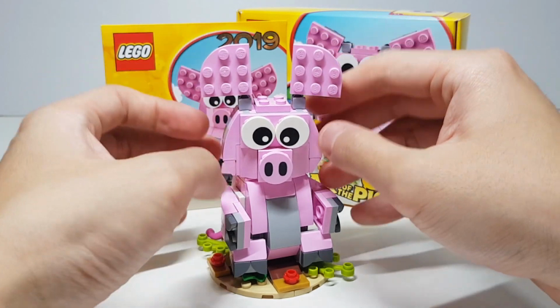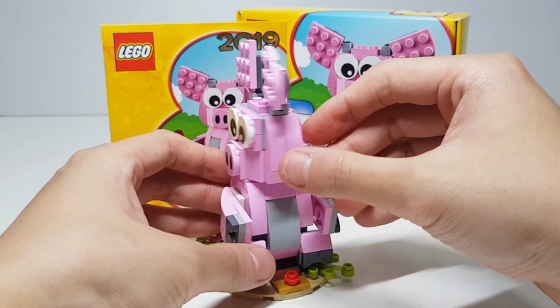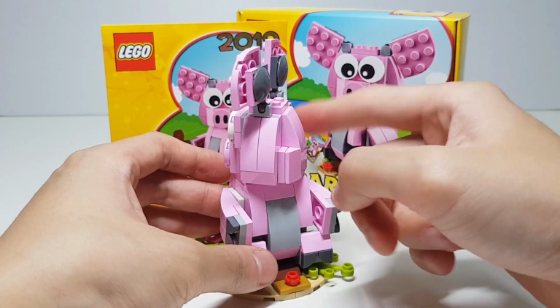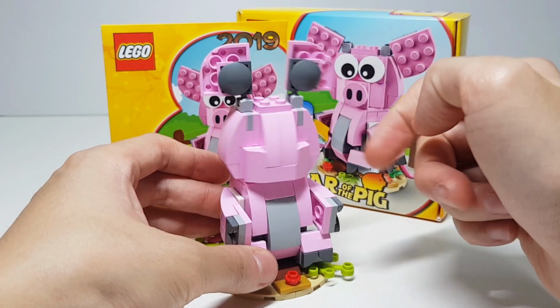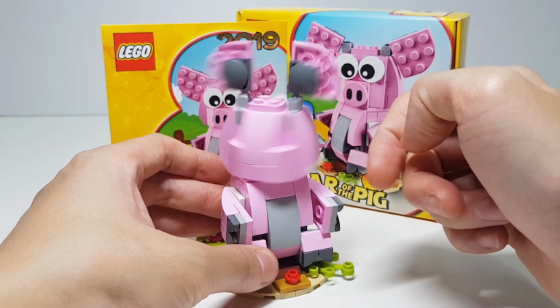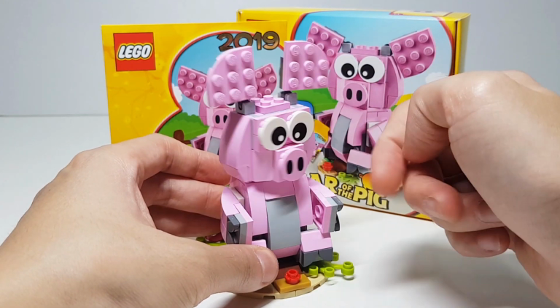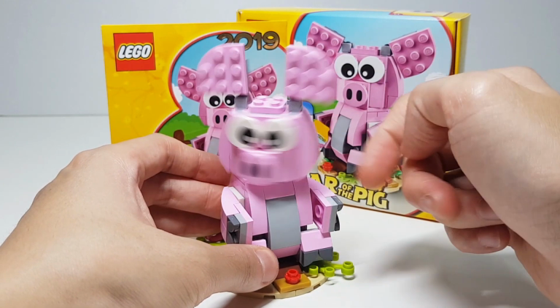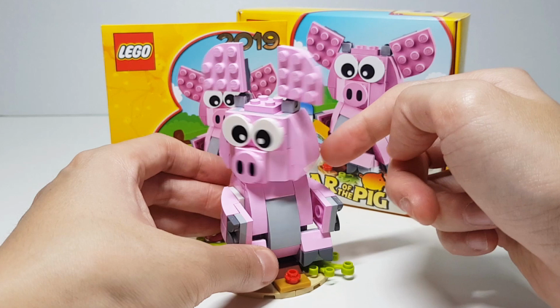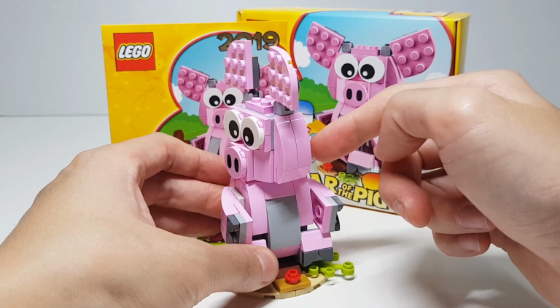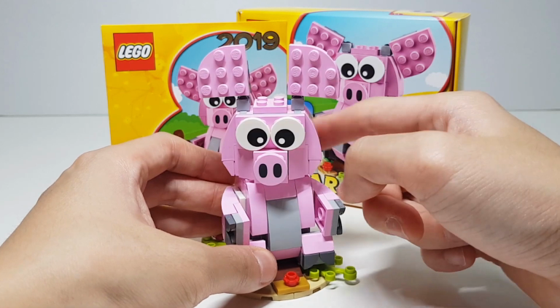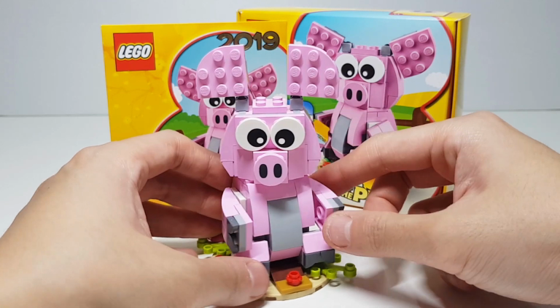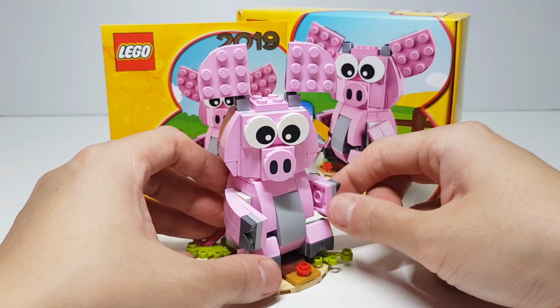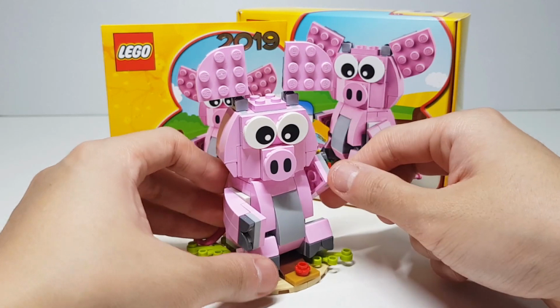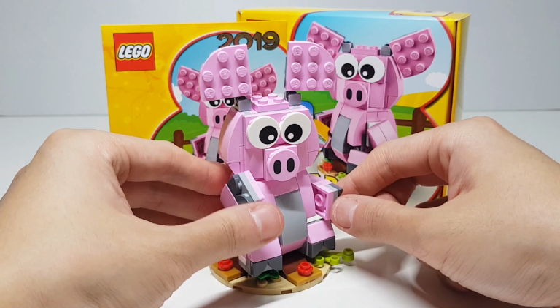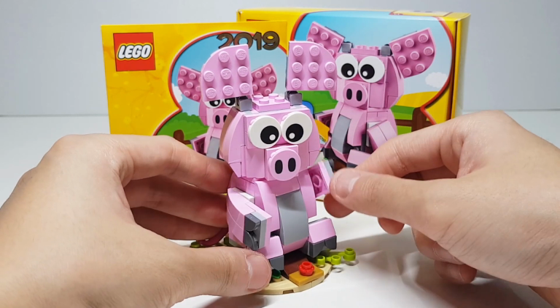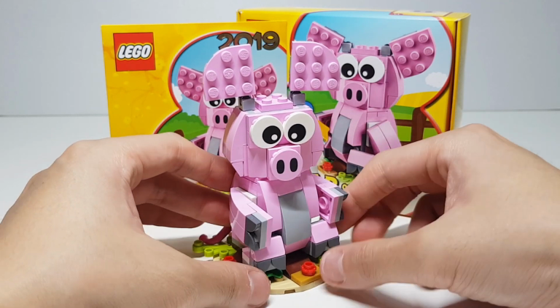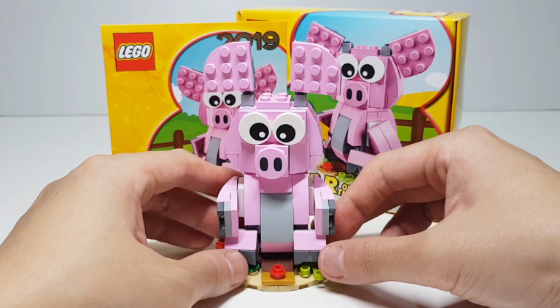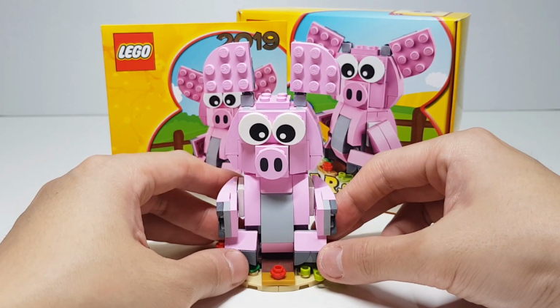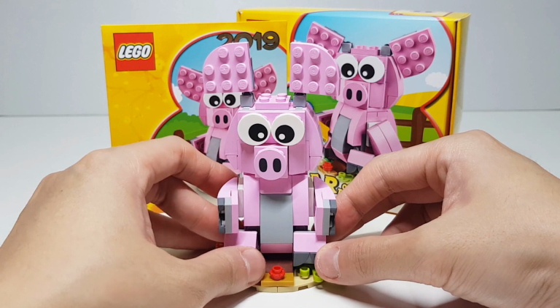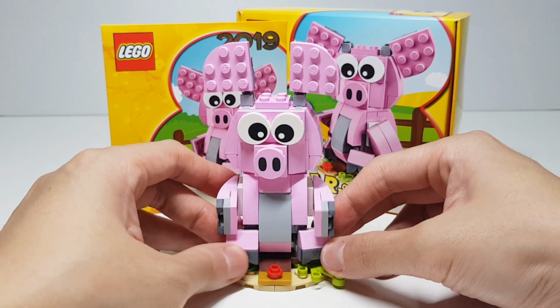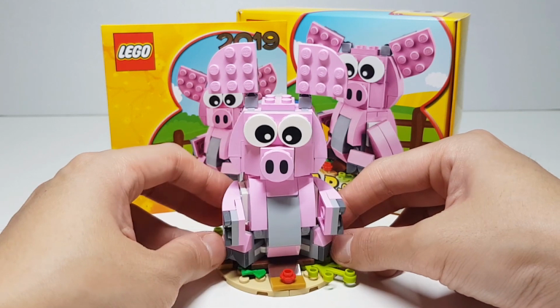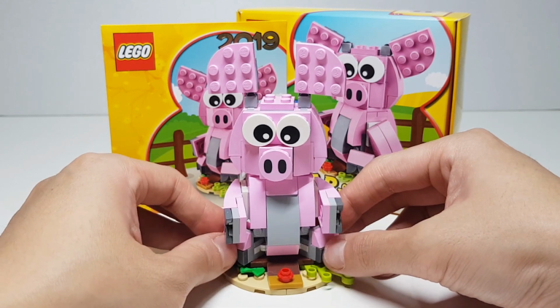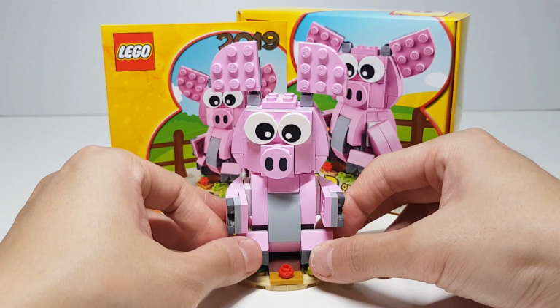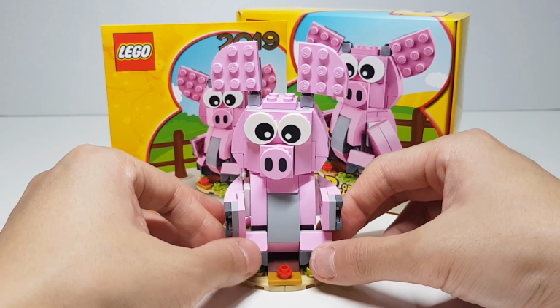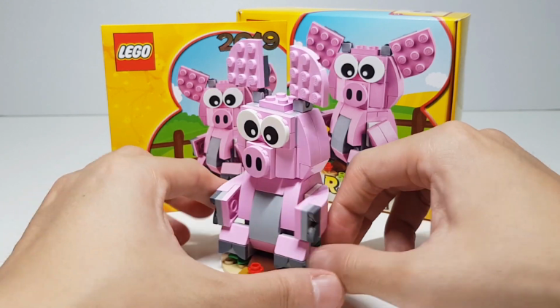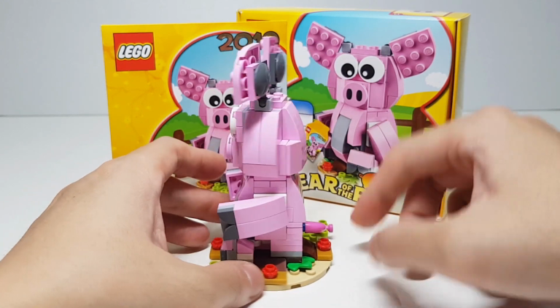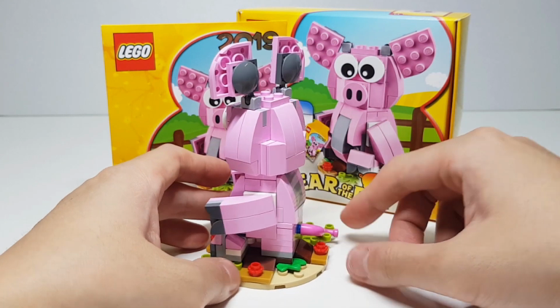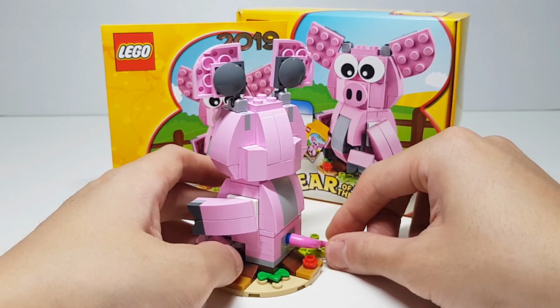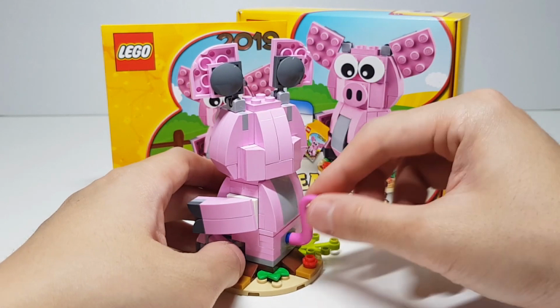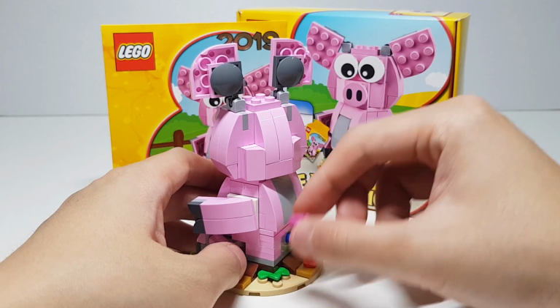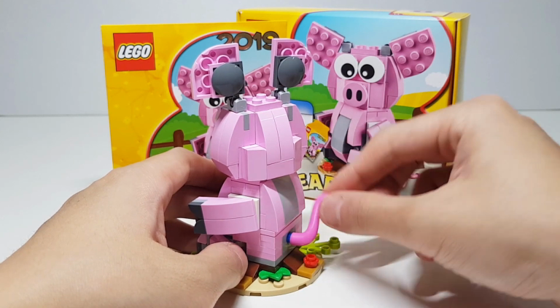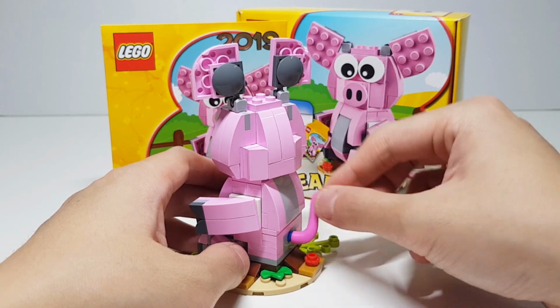The head can rotate 360 degrees. The hands can go up and down and the feet can go in and out. It's pretty nice. You have a rotatable tail.